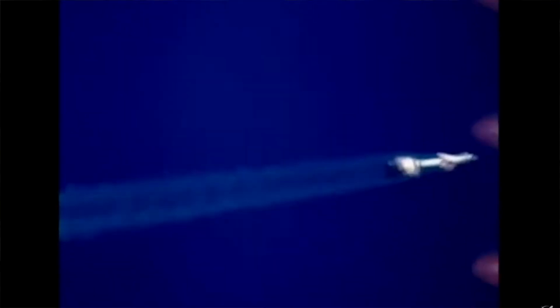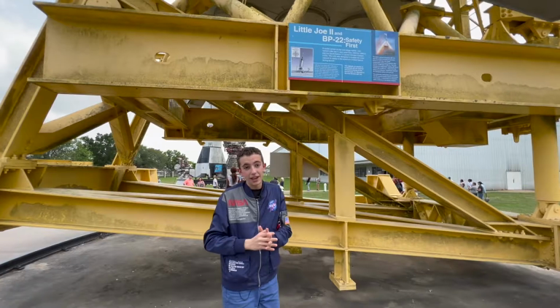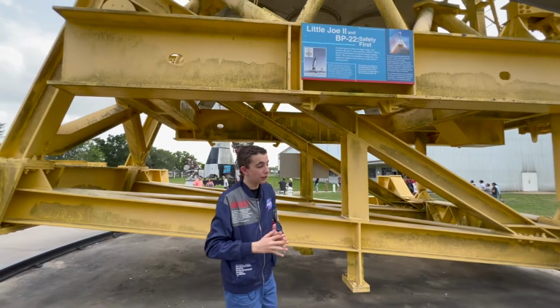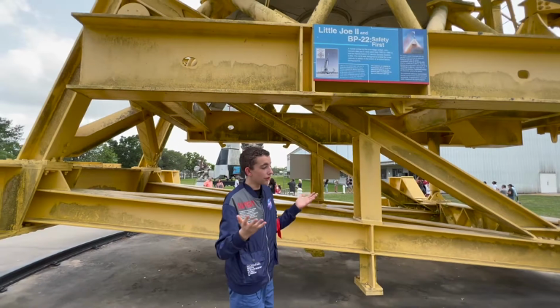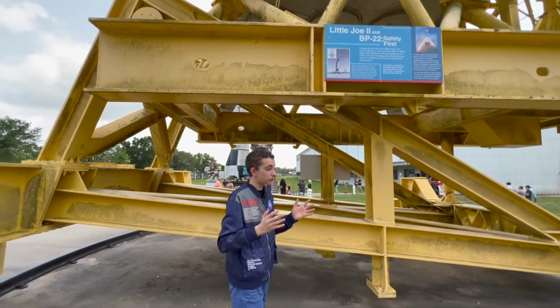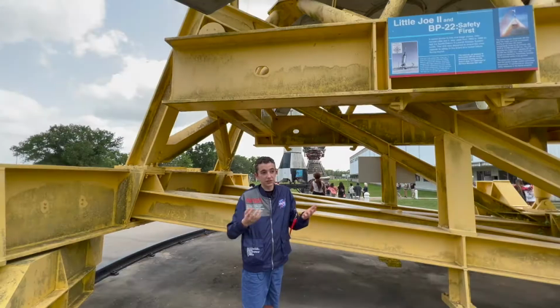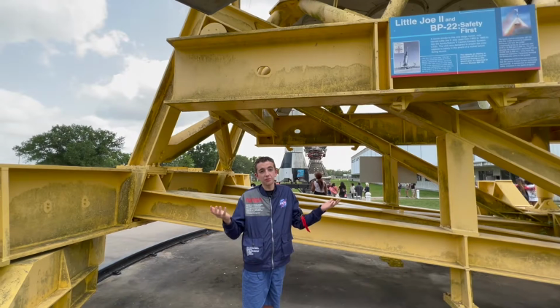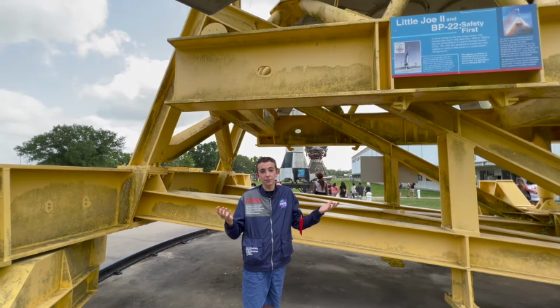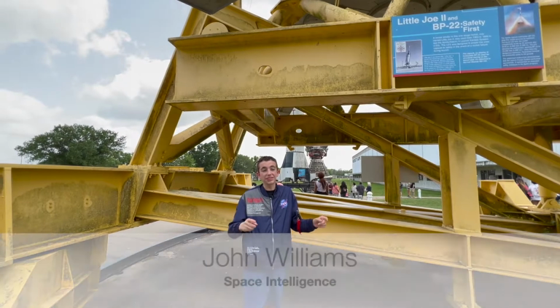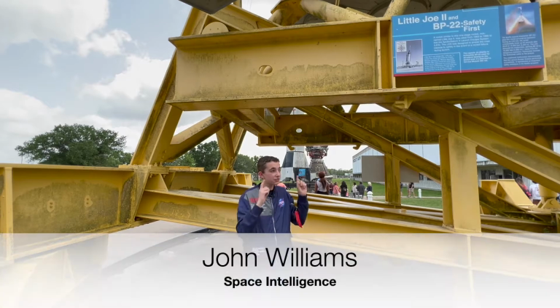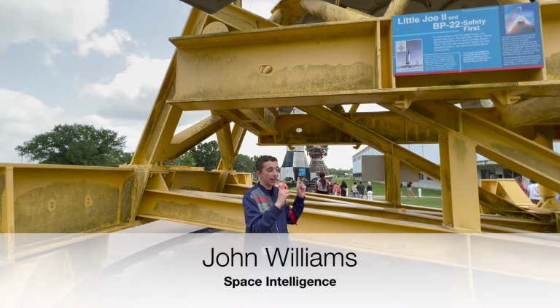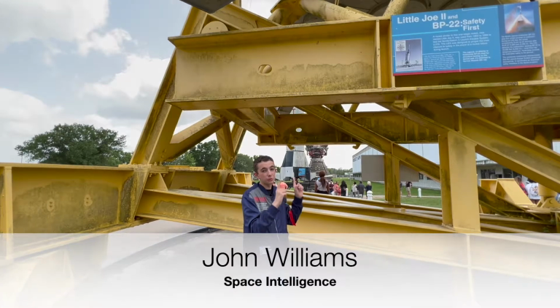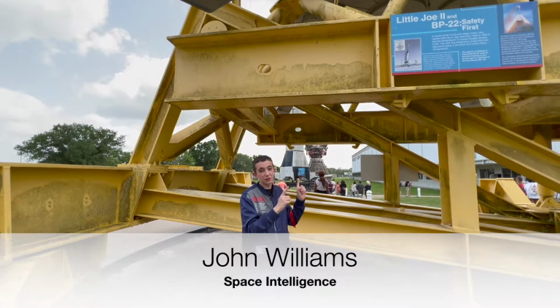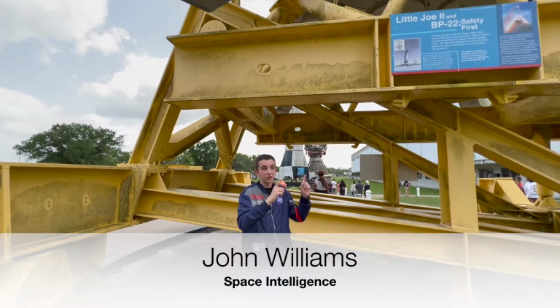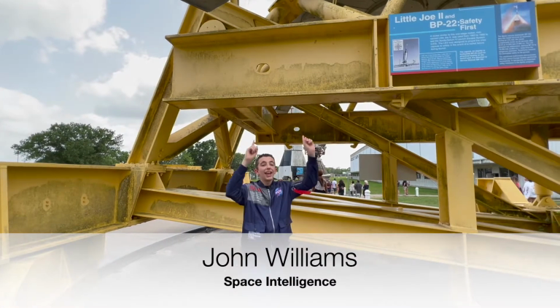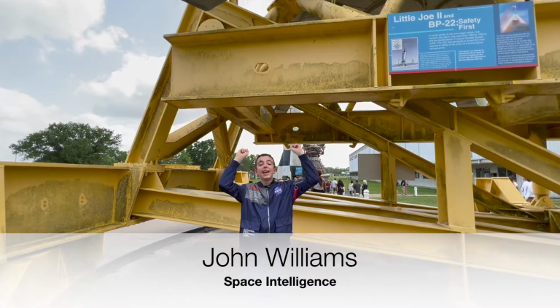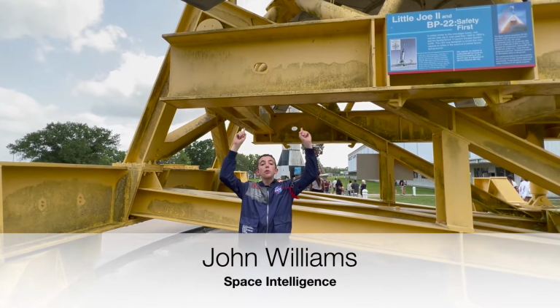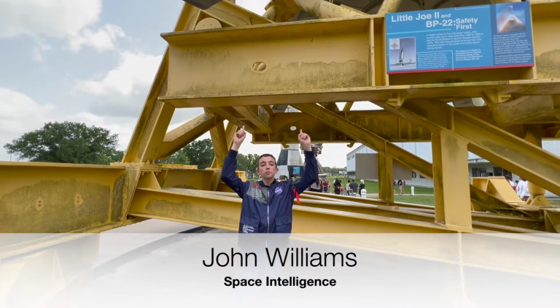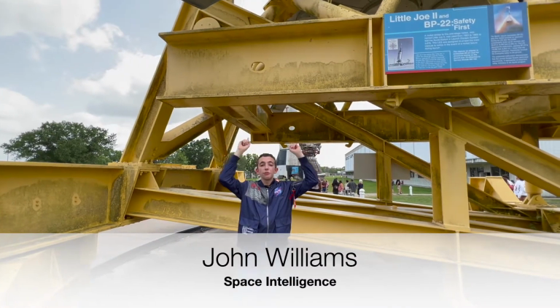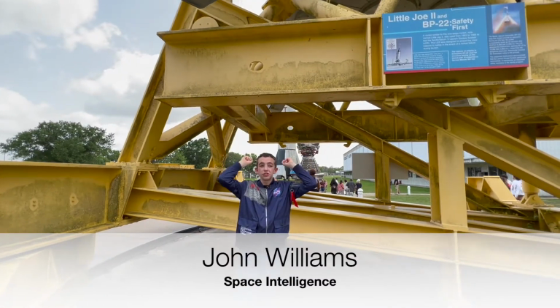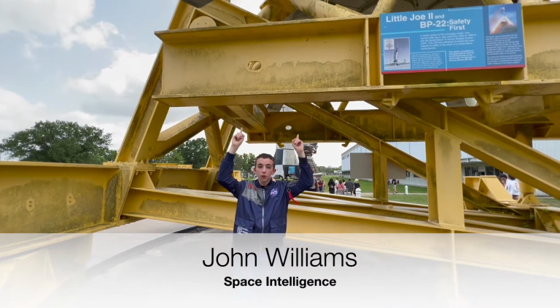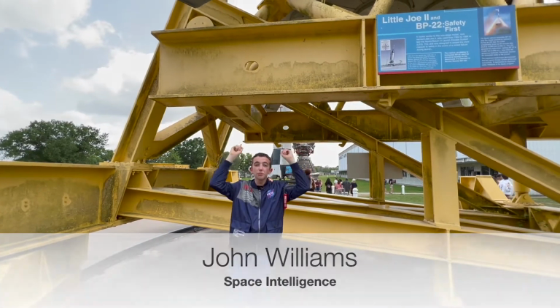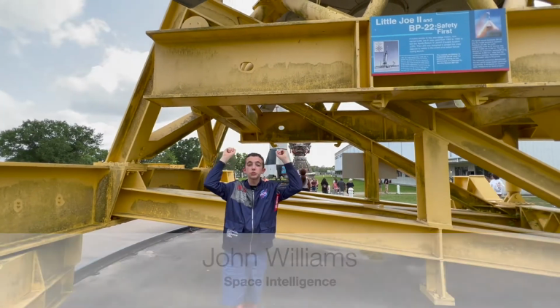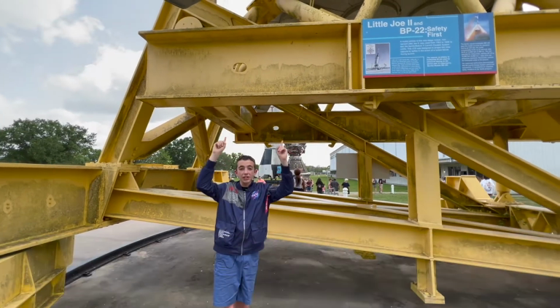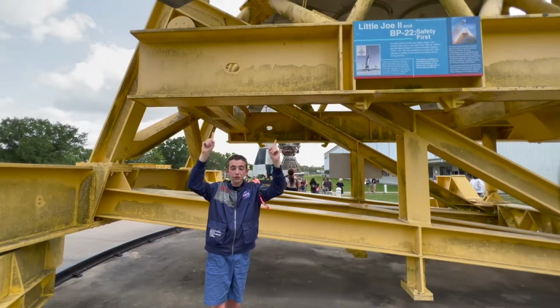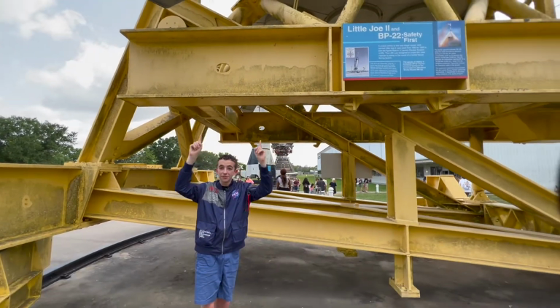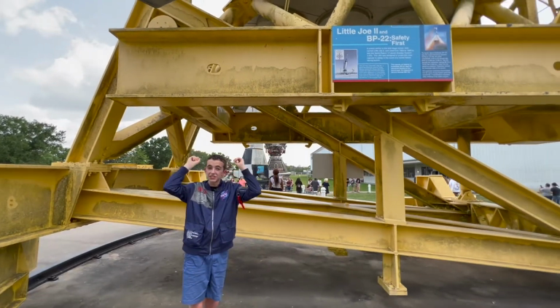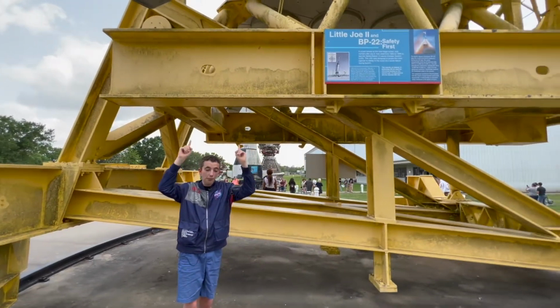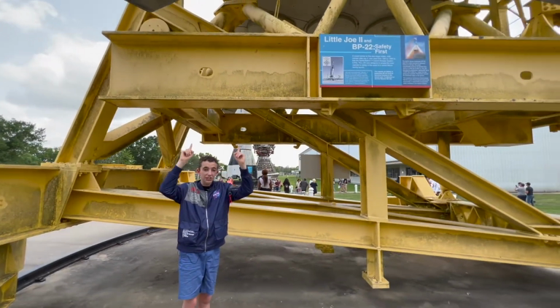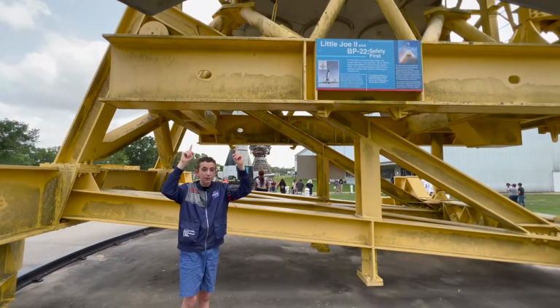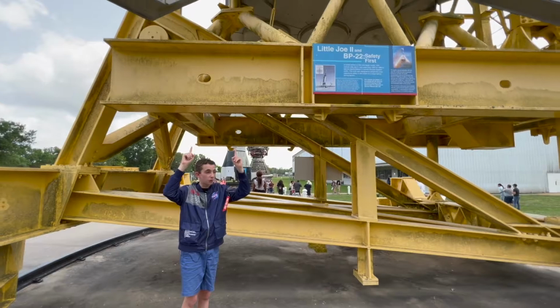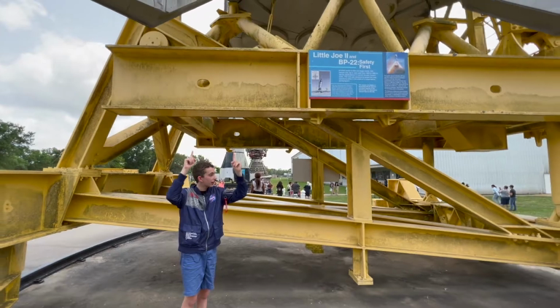Every other launch was the same thing, but that one was special. And that boilerplate — boilerplate 22 — is up on the top of this rocket.